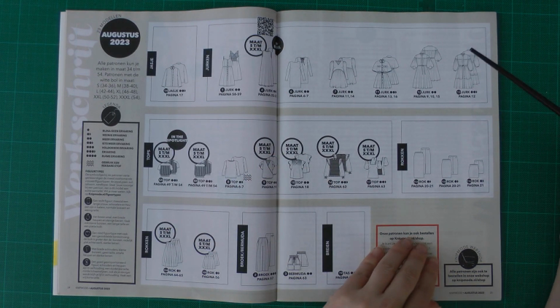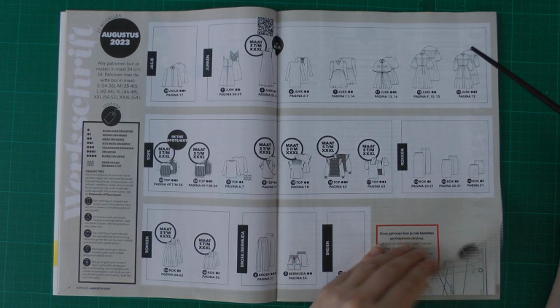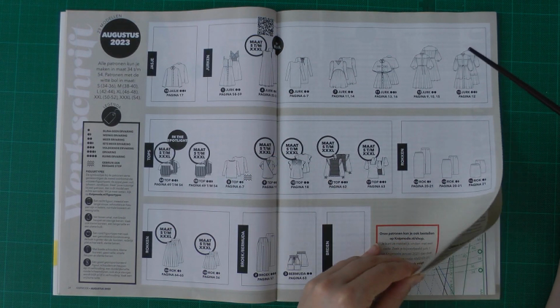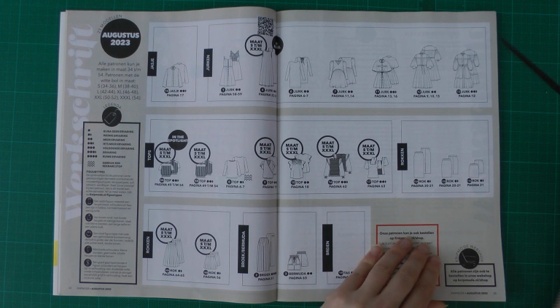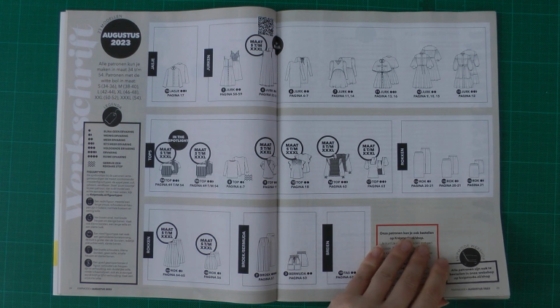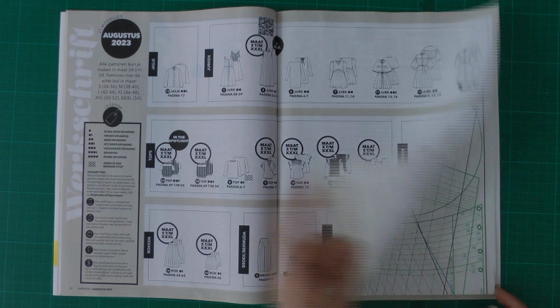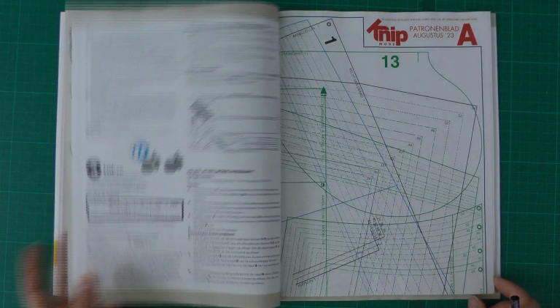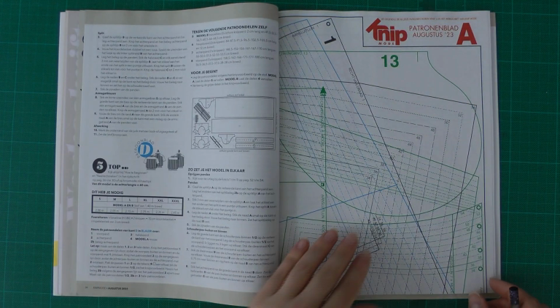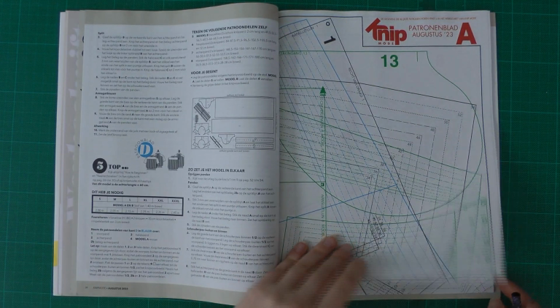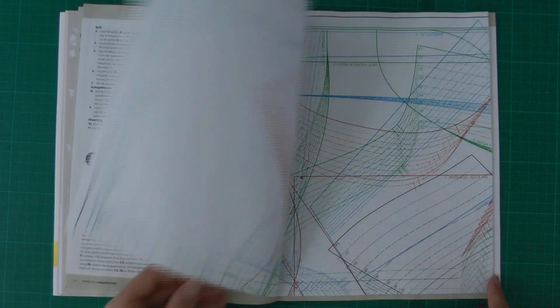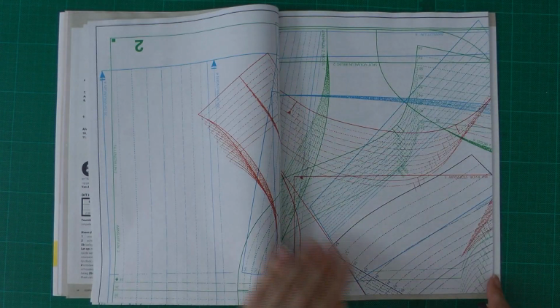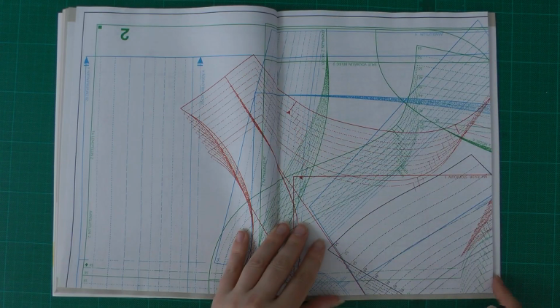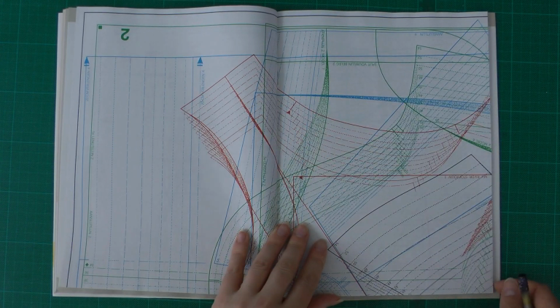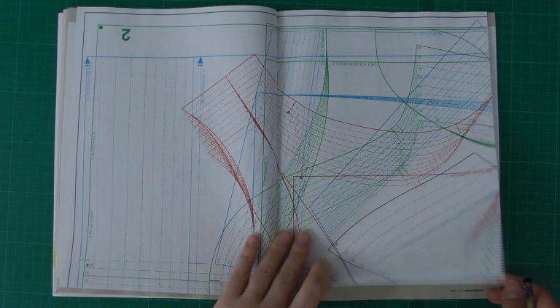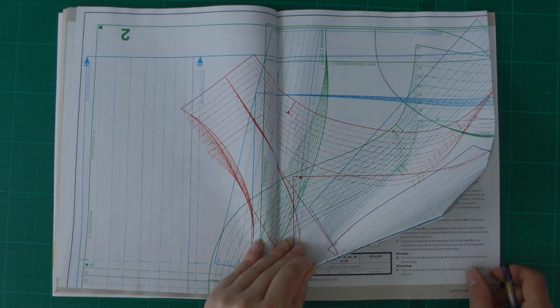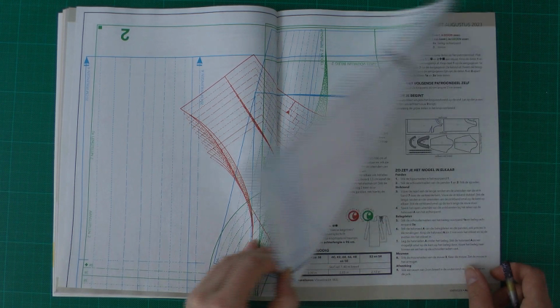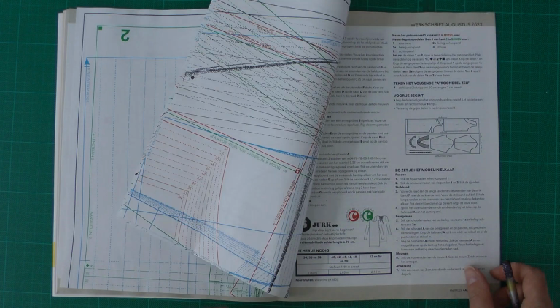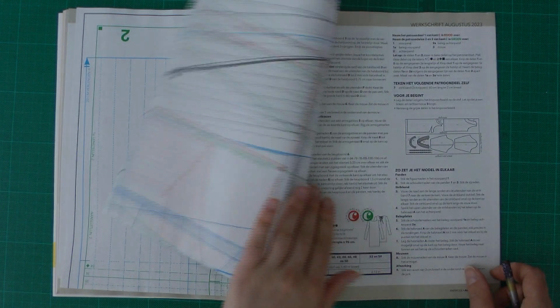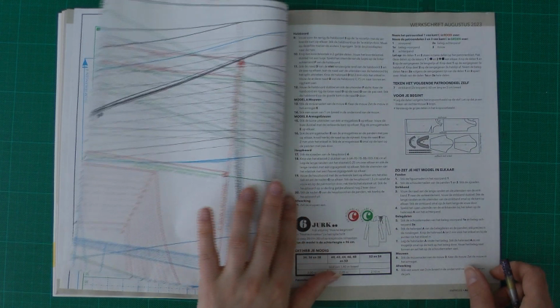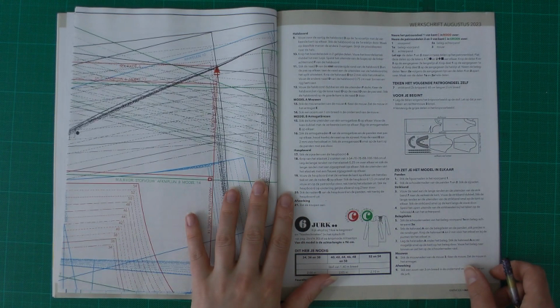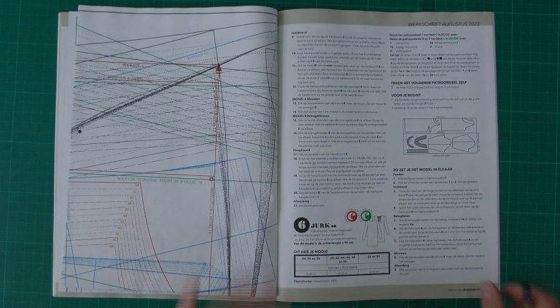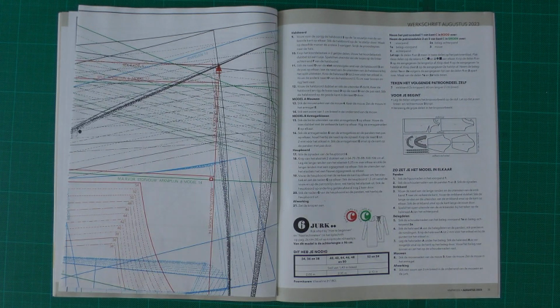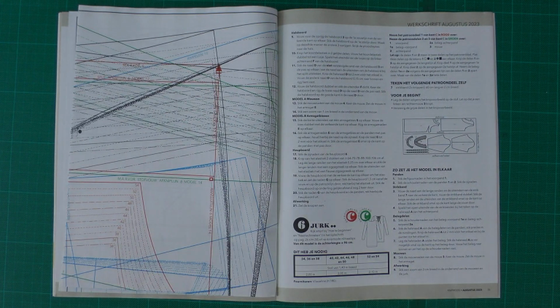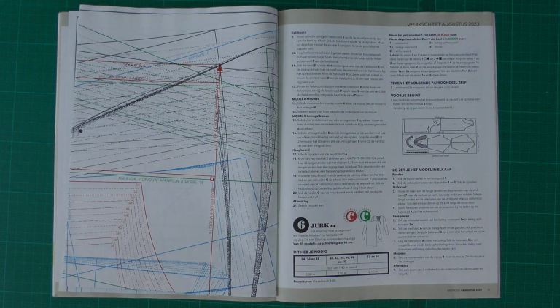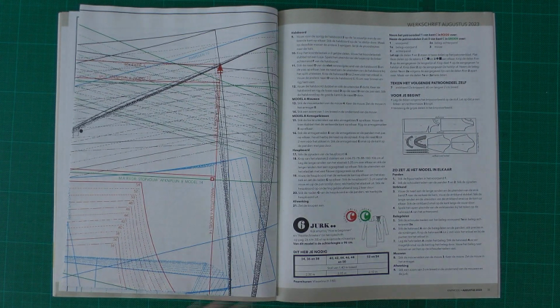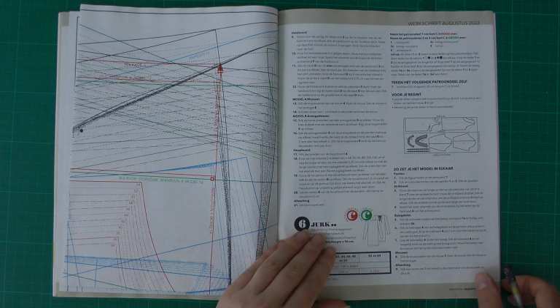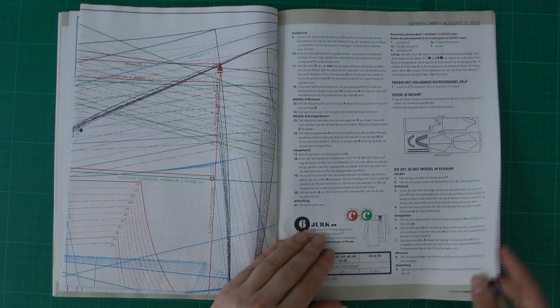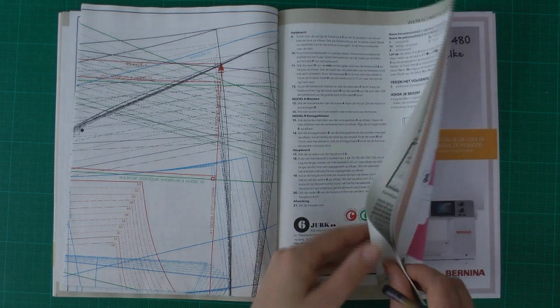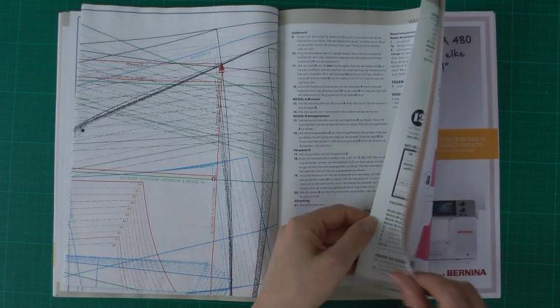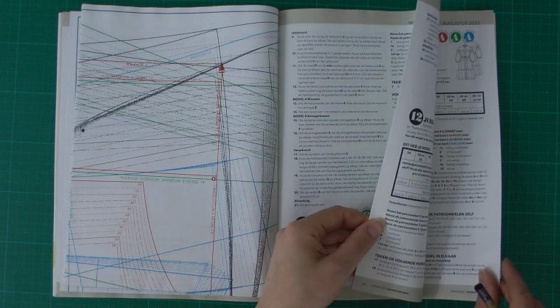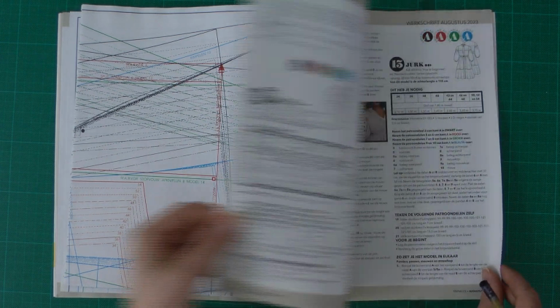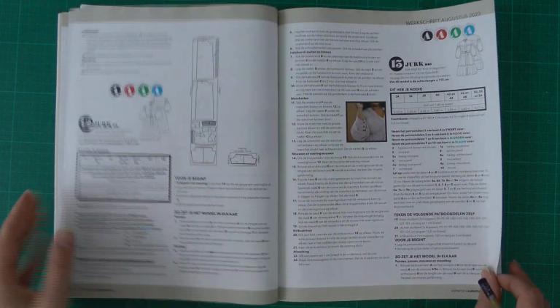Here are all the pattern sheets. Because there are so many sizes they can be a little difficult to follow, but with a good transparent tracing paper it's really not a big deal.